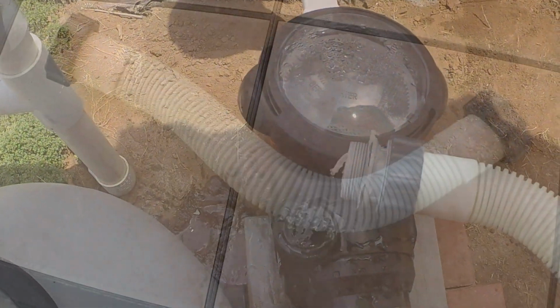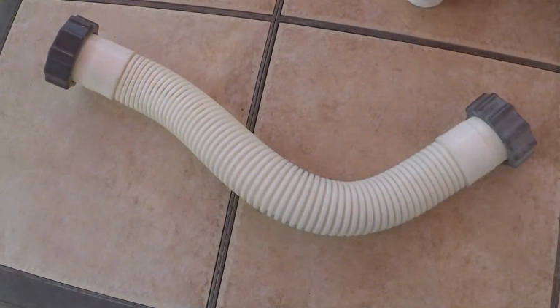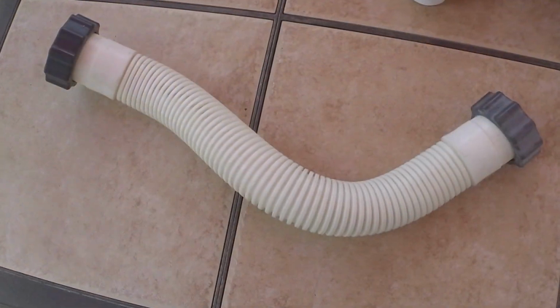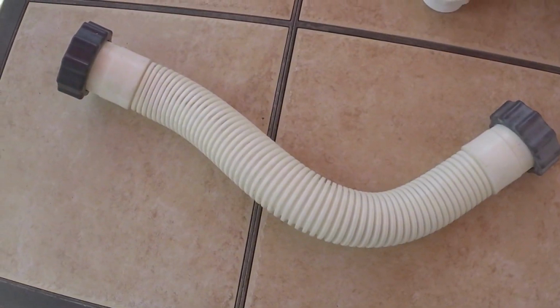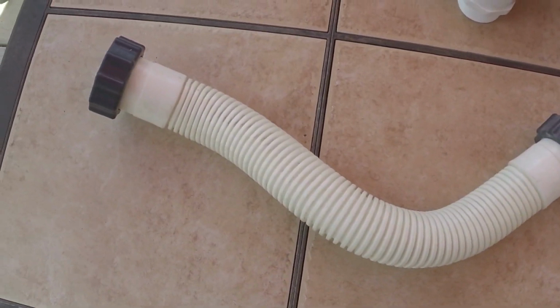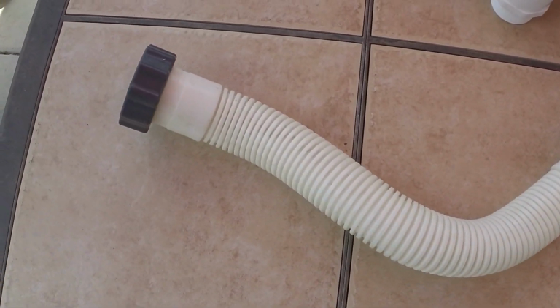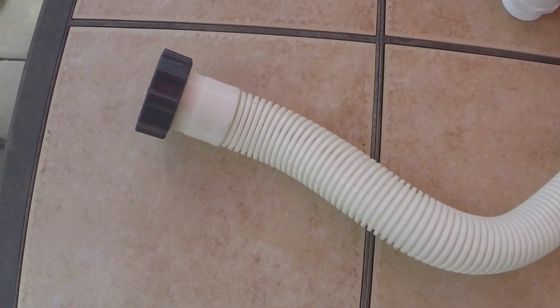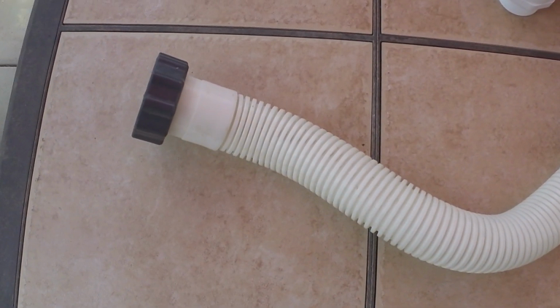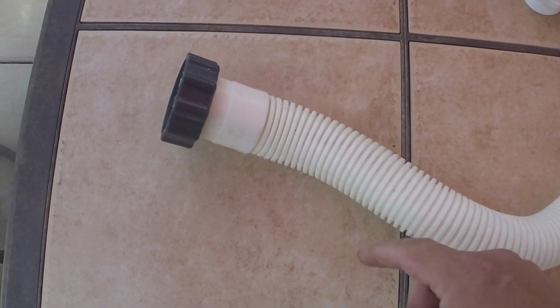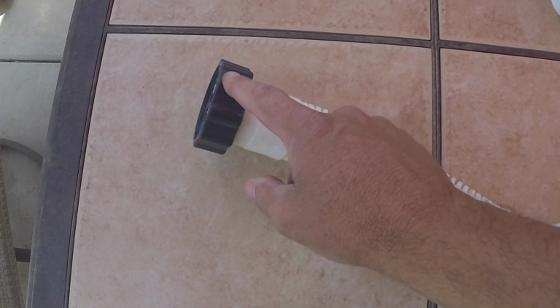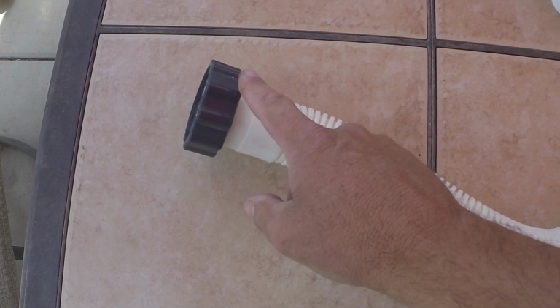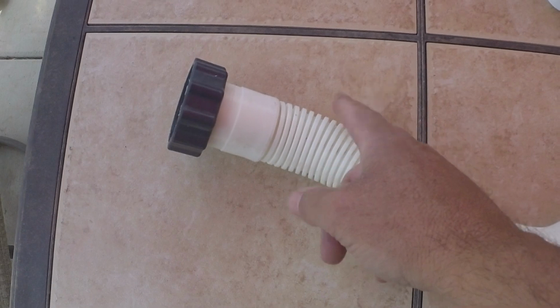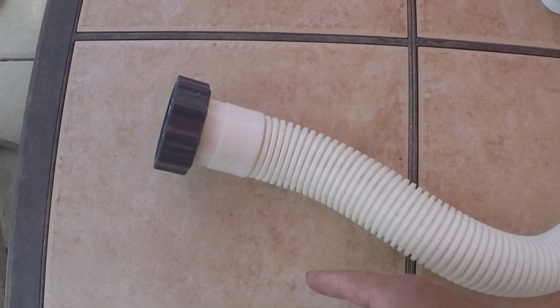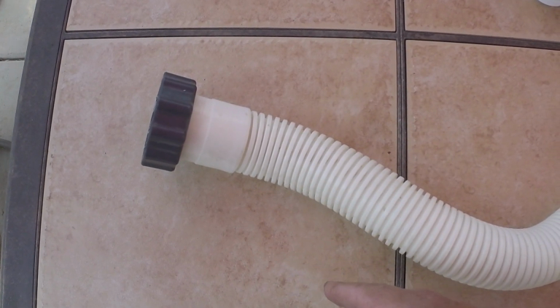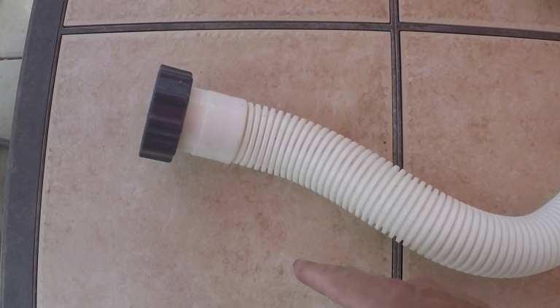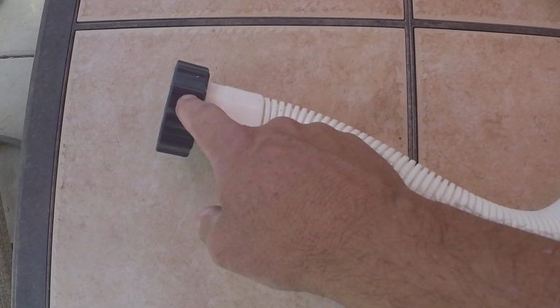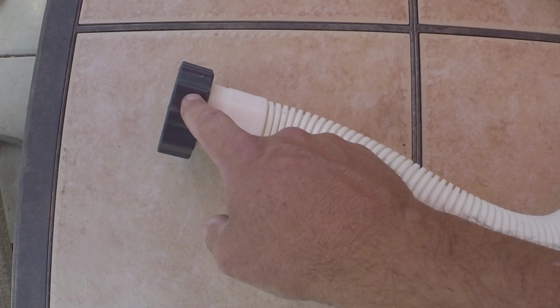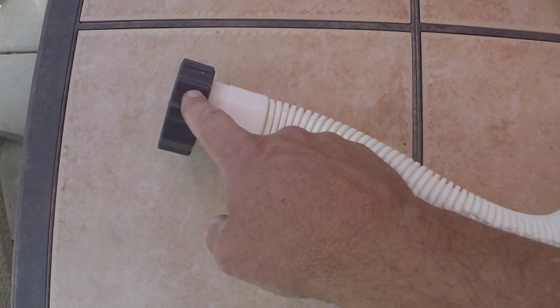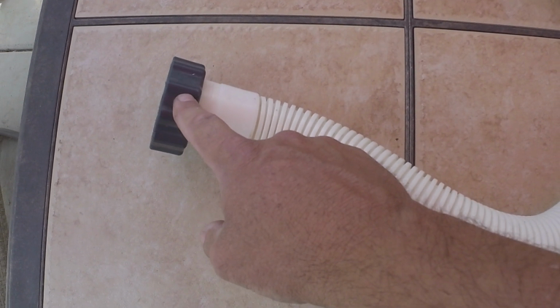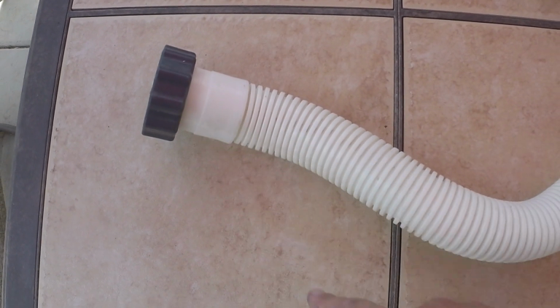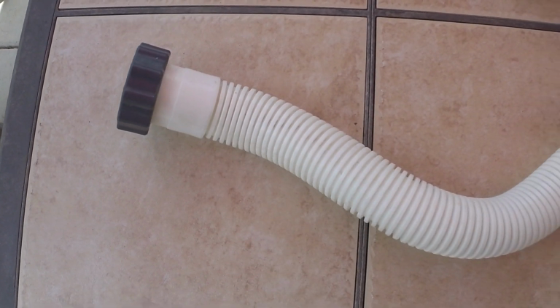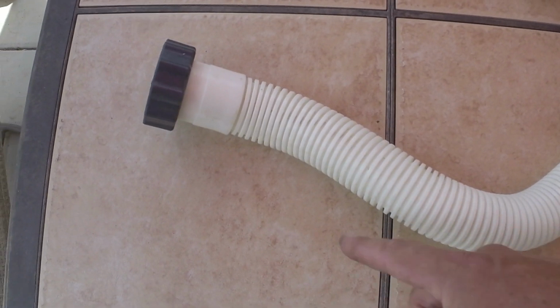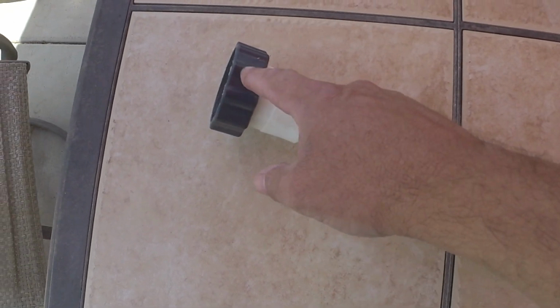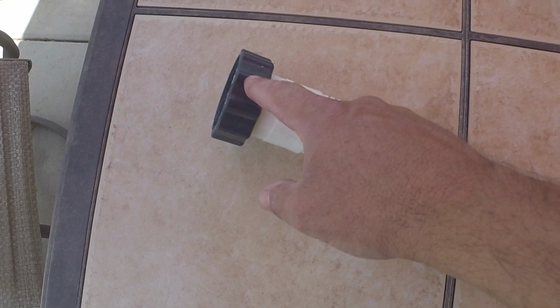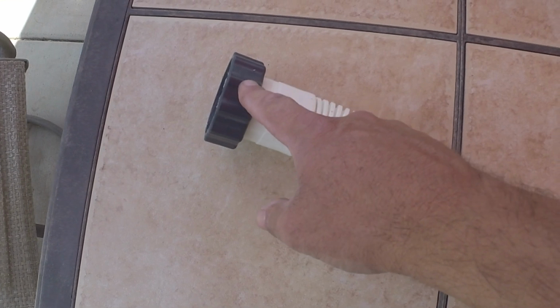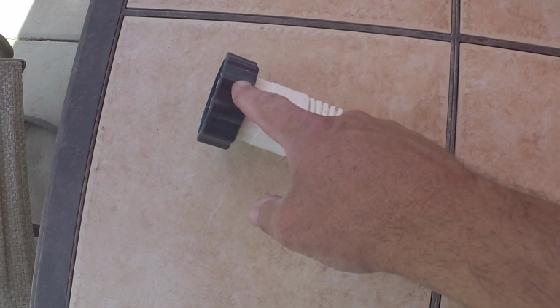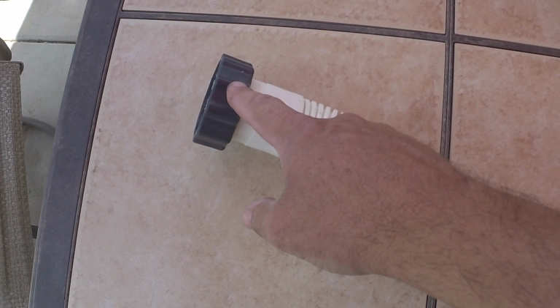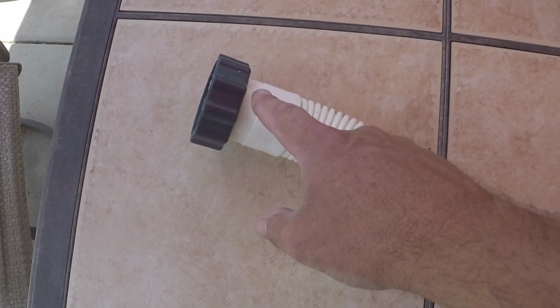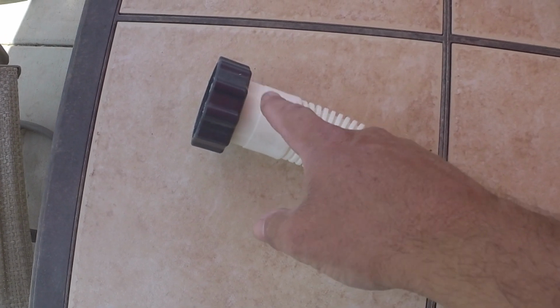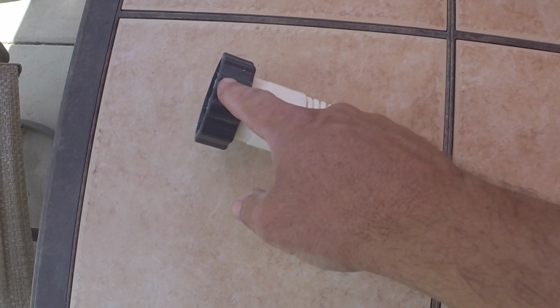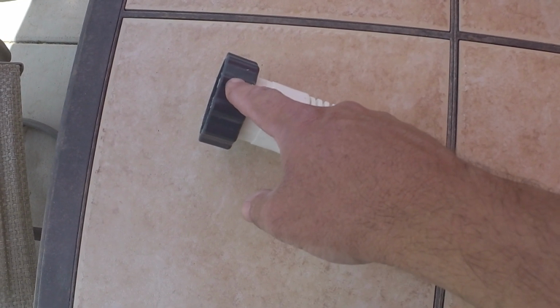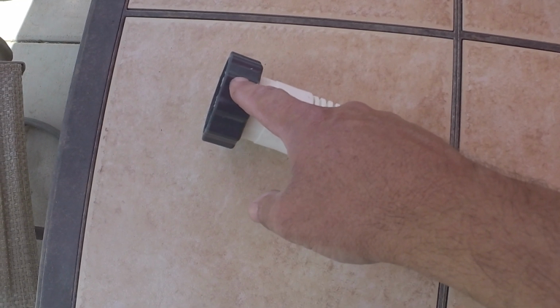Here's our flexible pipe removed. Before we throw it away, we're actually going to cut it in half and remove these 40 millimeter nuts. These are the basis for how we create our custom PVC to Intex 40 millimeter fitting.